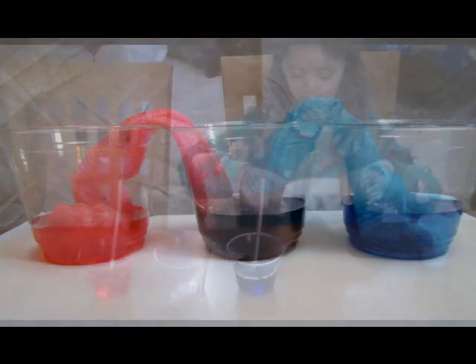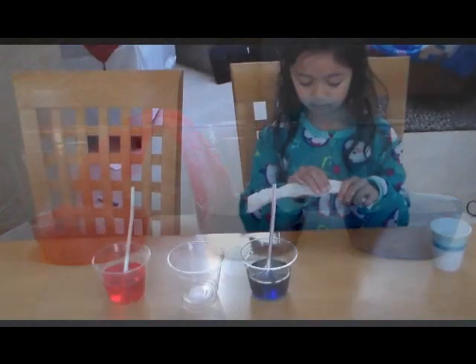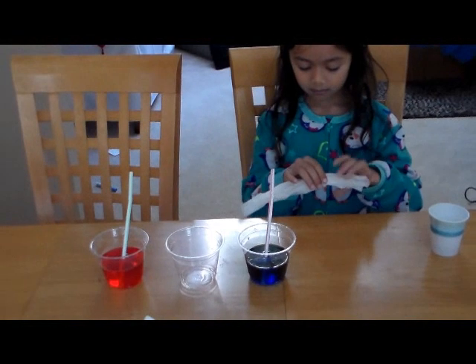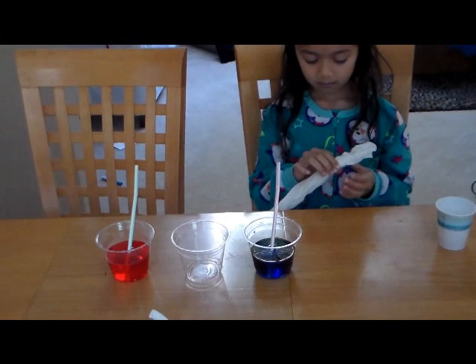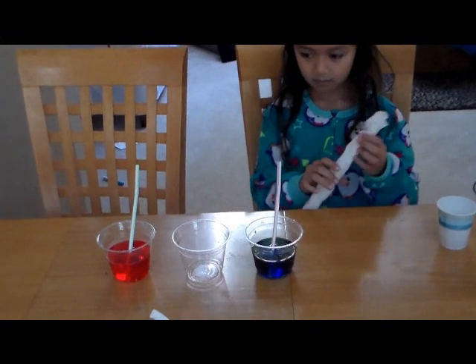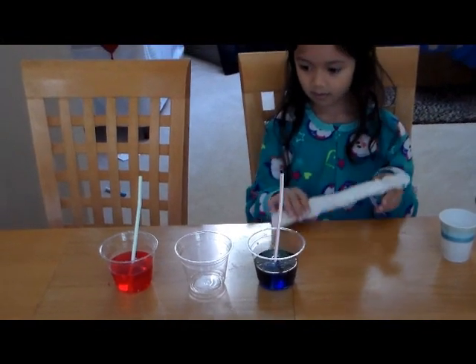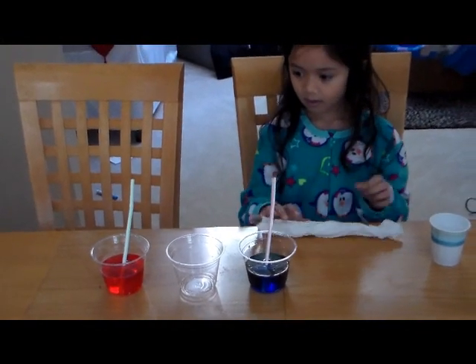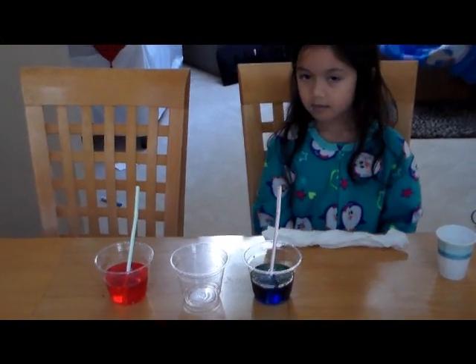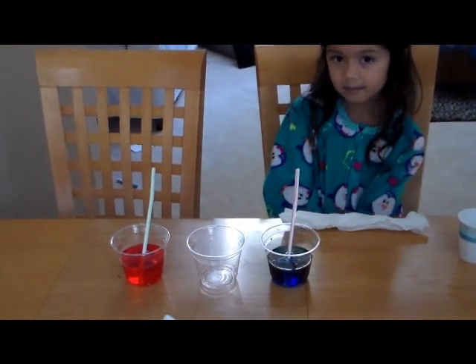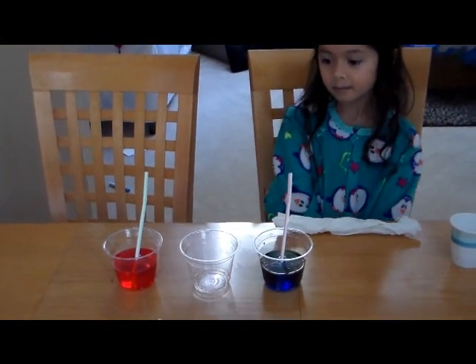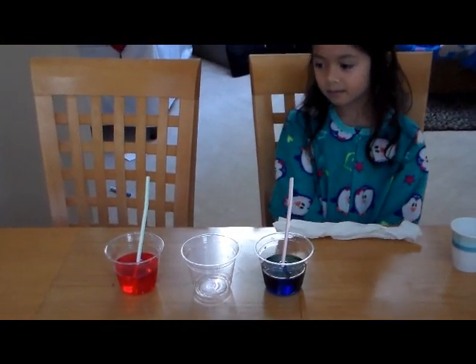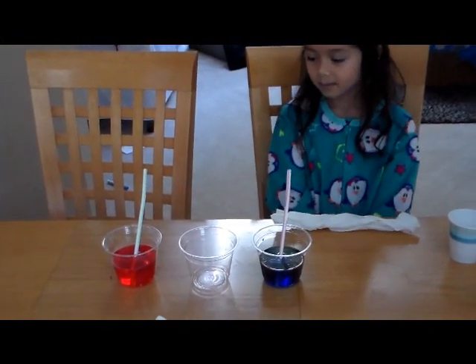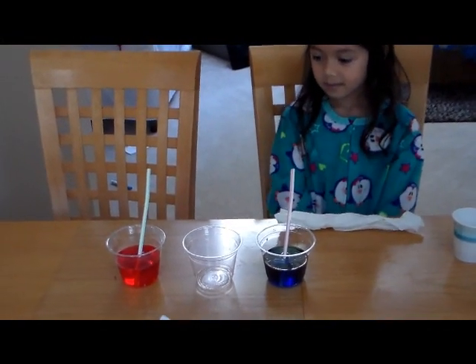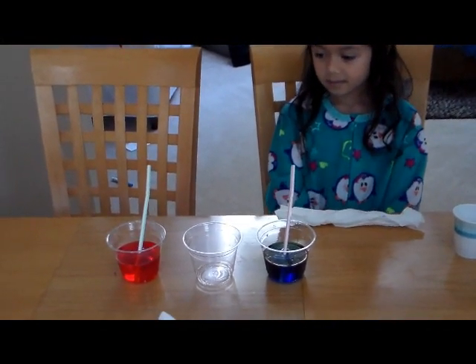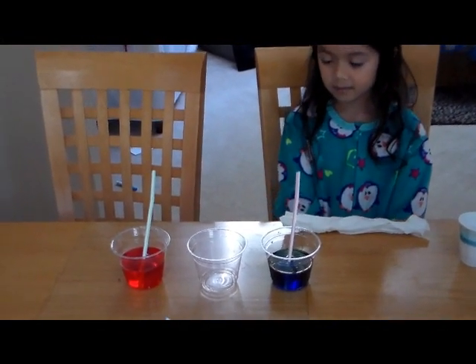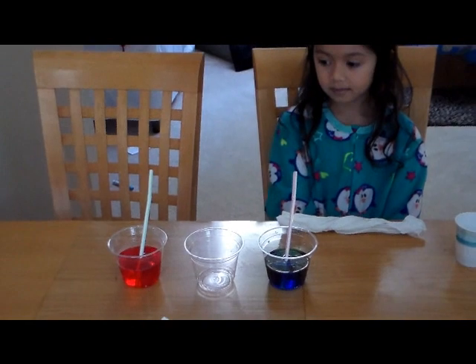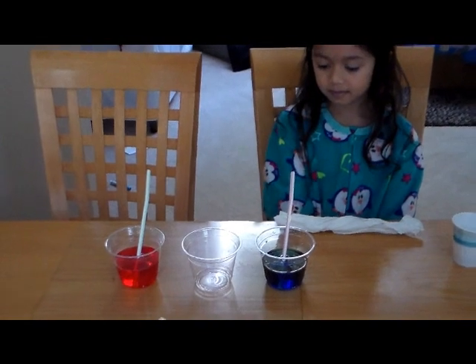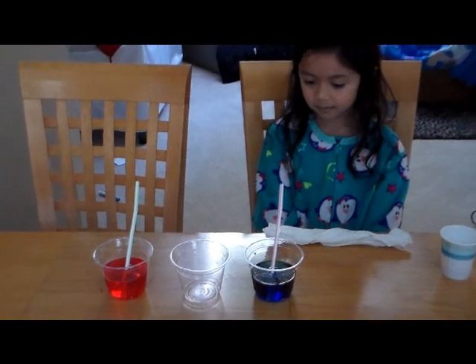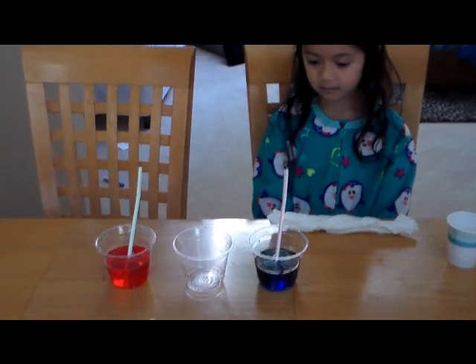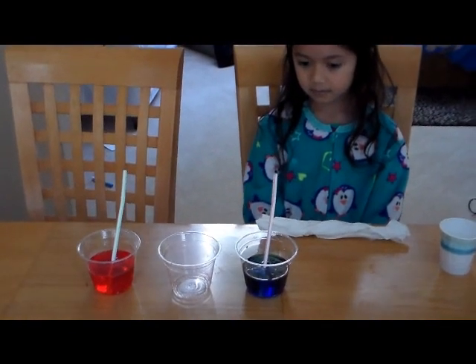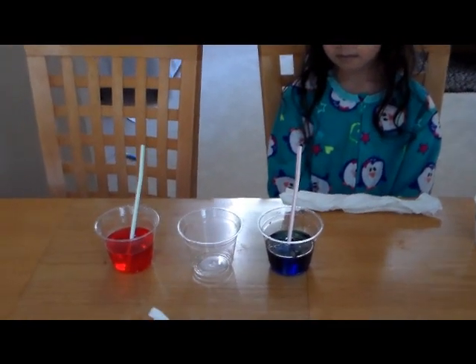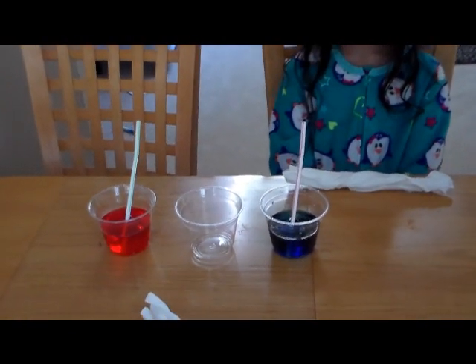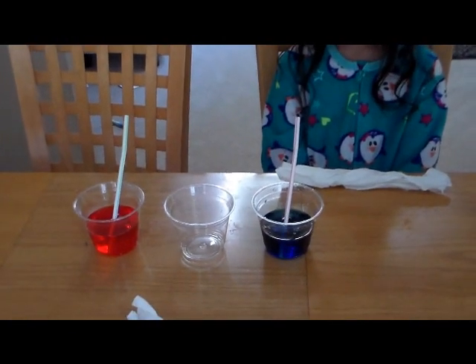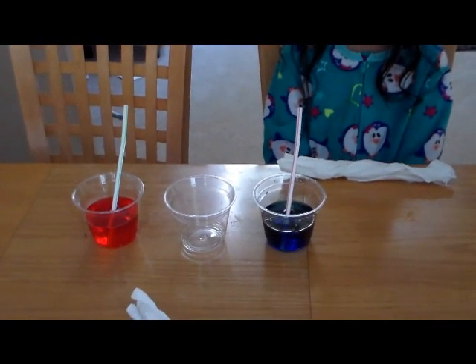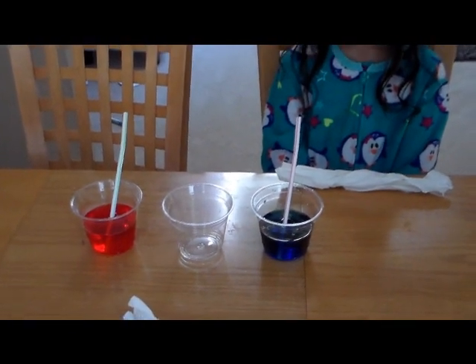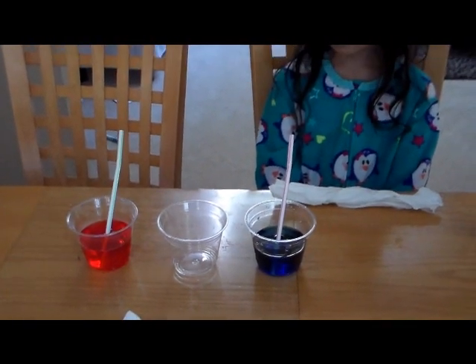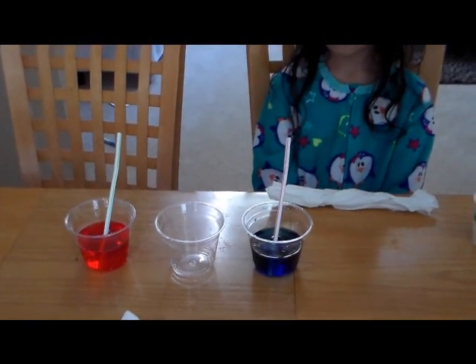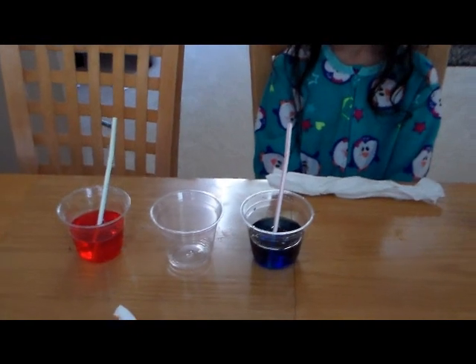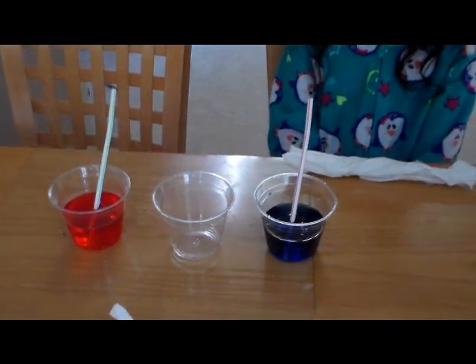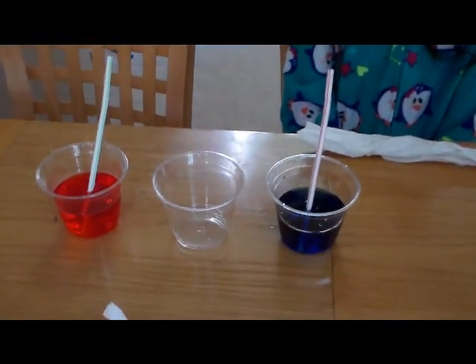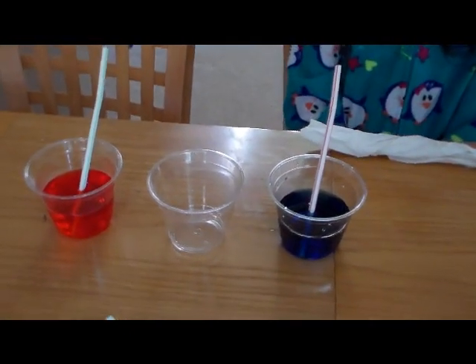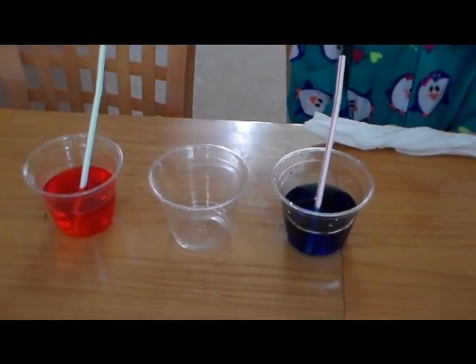In this science experiment we're going to show you how water travels through a paper towel when you submerge it into the water. We colored the water with food coloring so that you can see how this works.